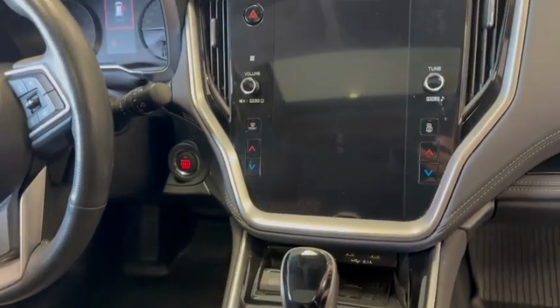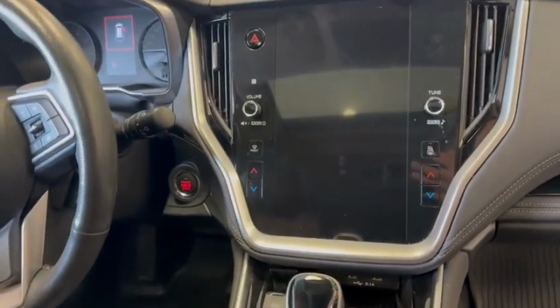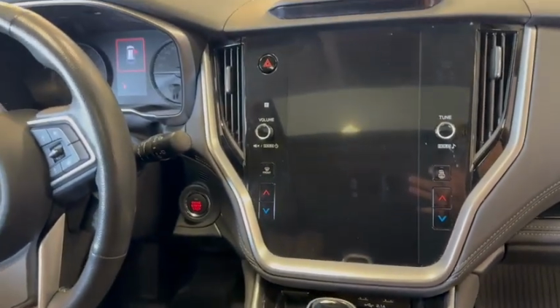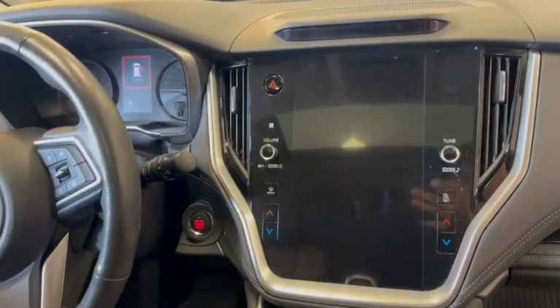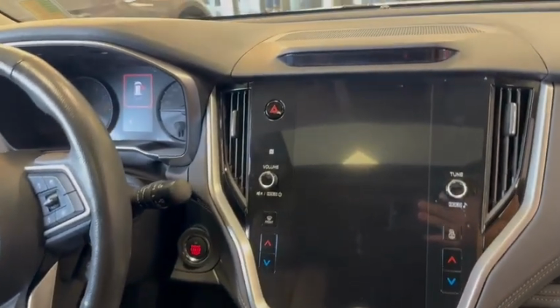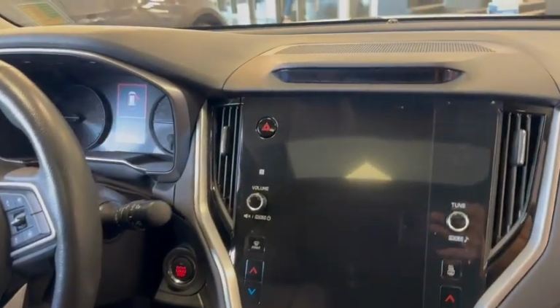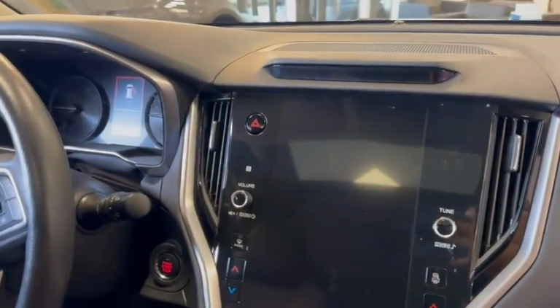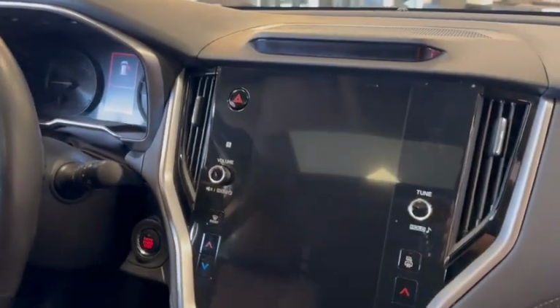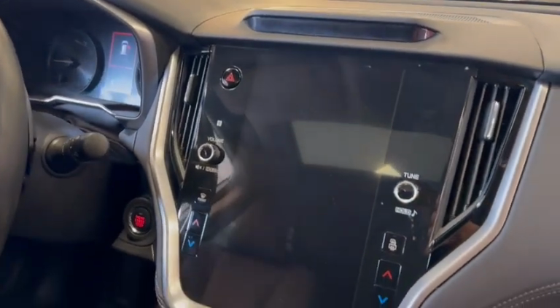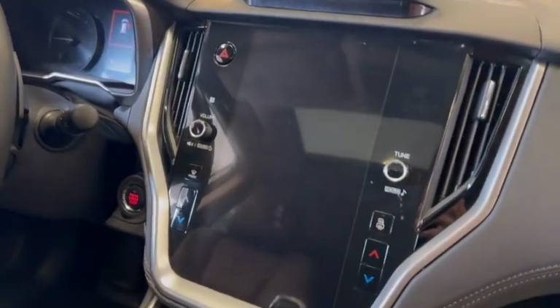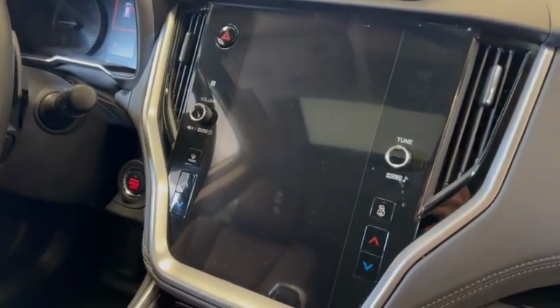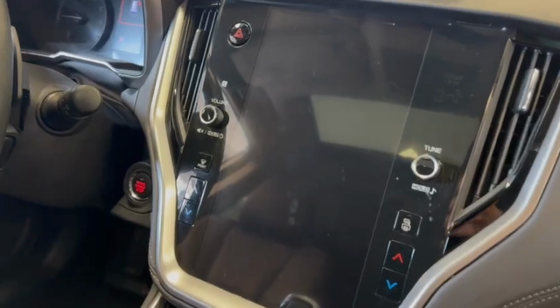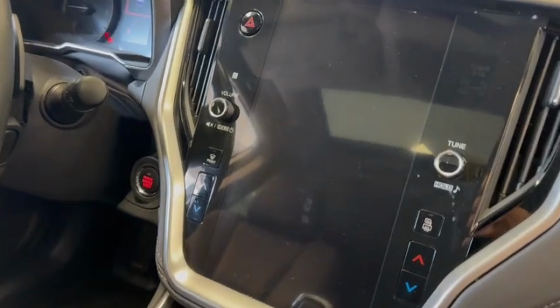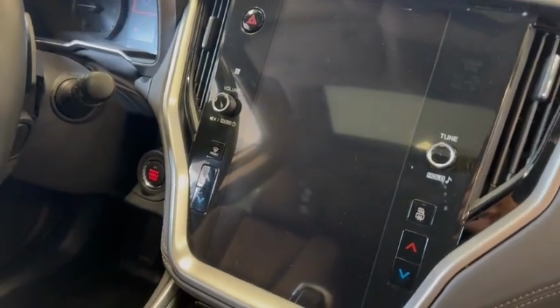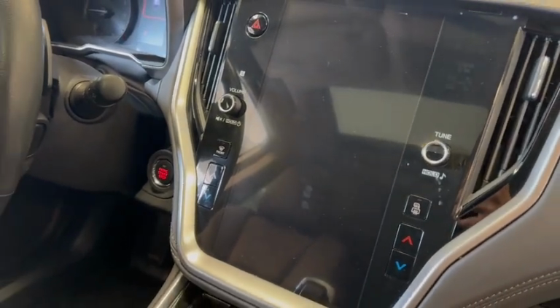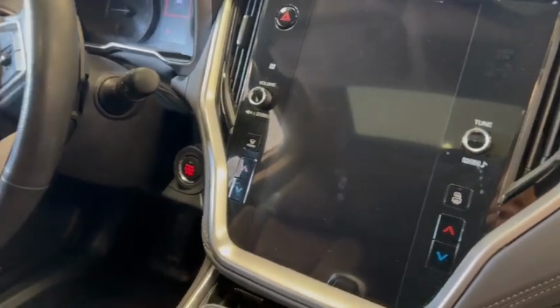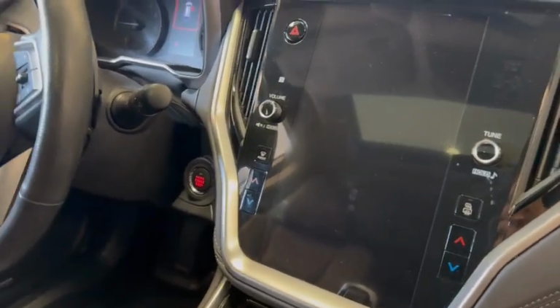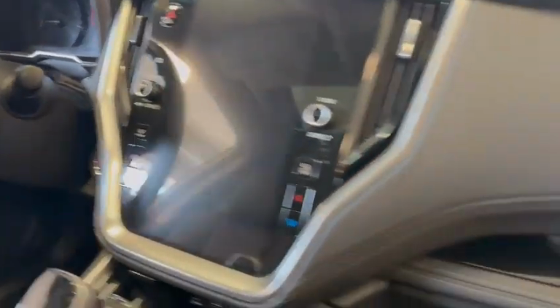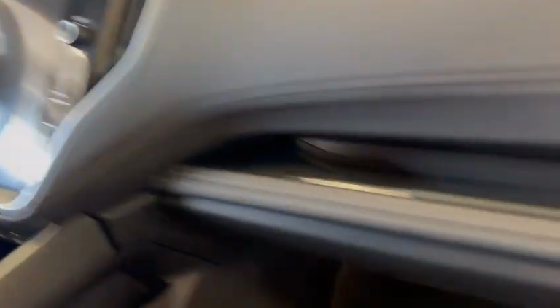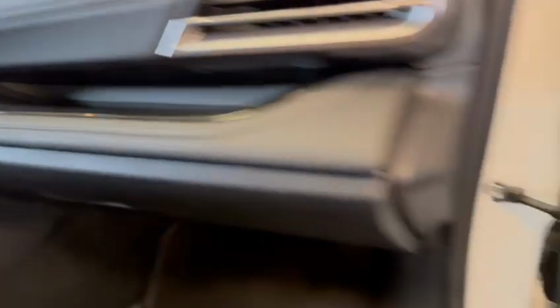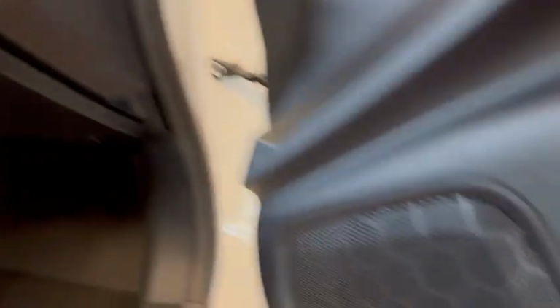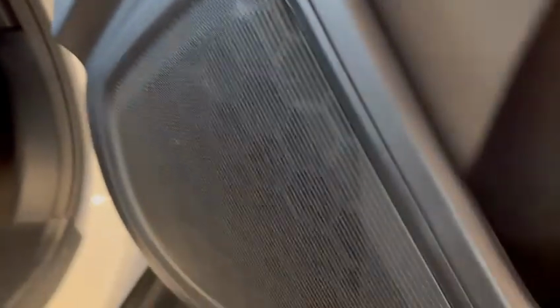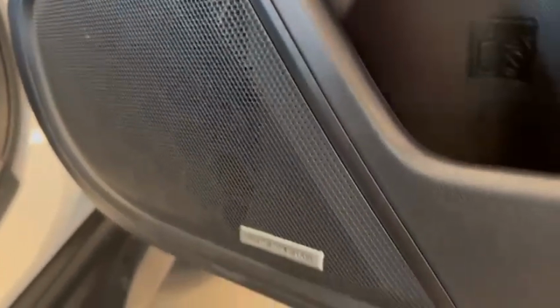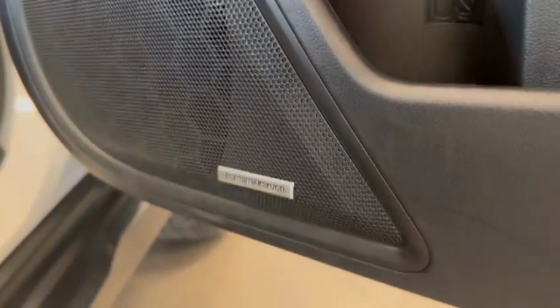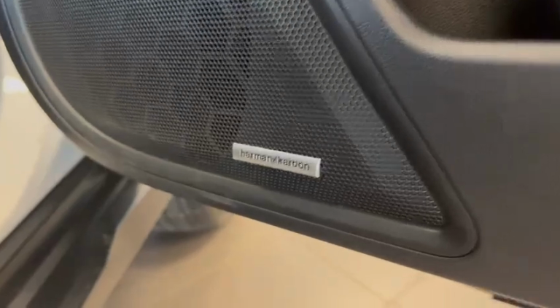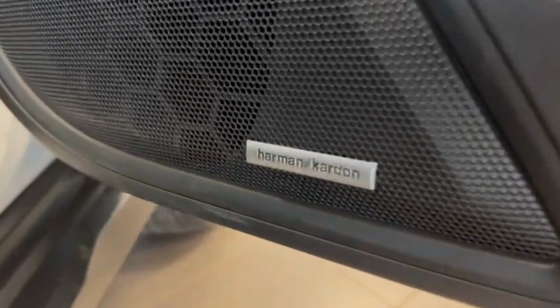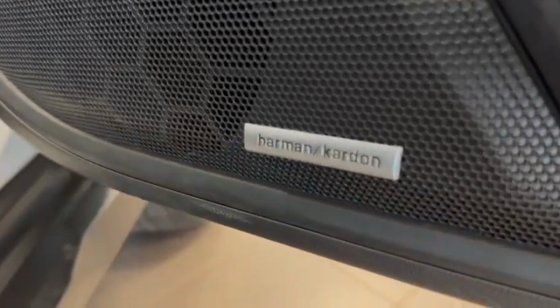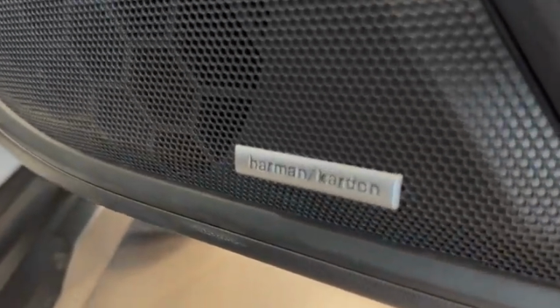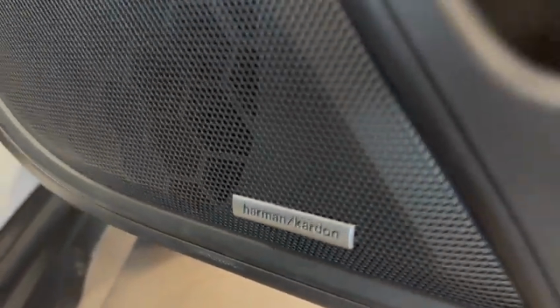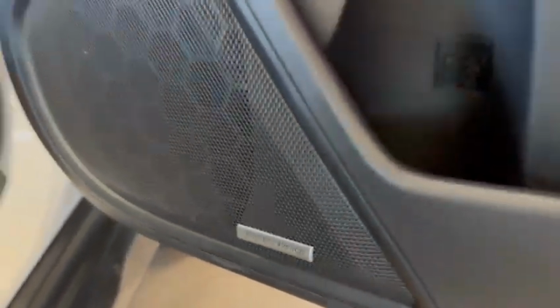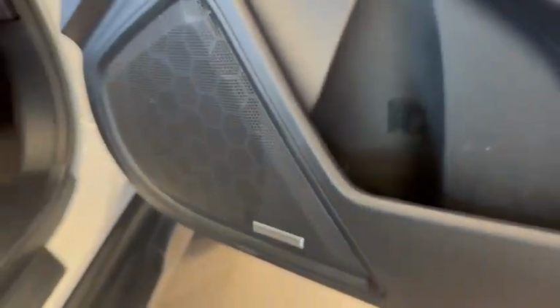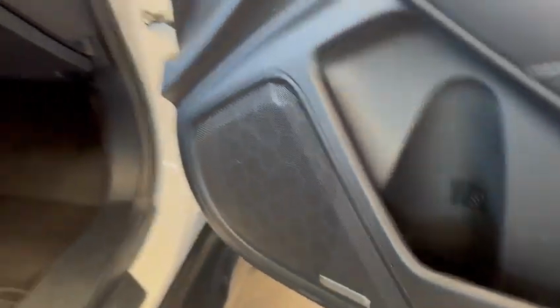Heated in the back too, and dual zone climate control with wireless Apple CarPlay and Android Auto. Plus you do get the Harman Kardon sound system on the Limited — I have it in my Outback and it's fantastic.